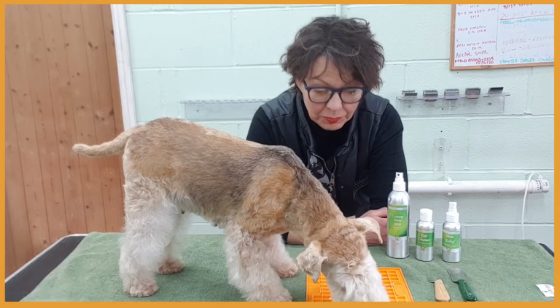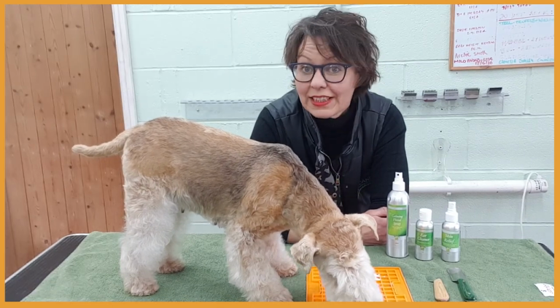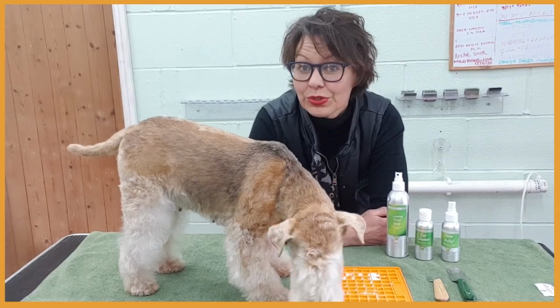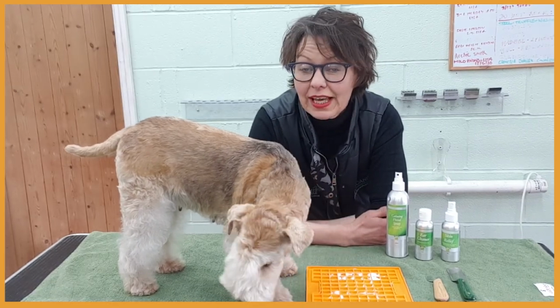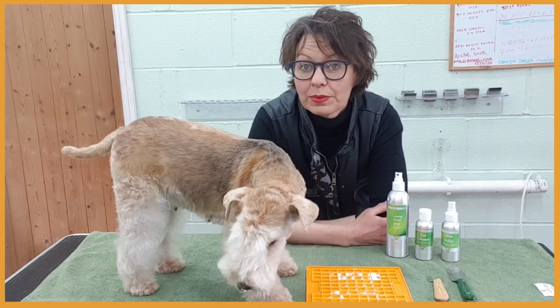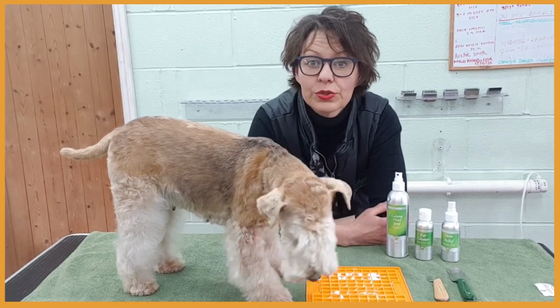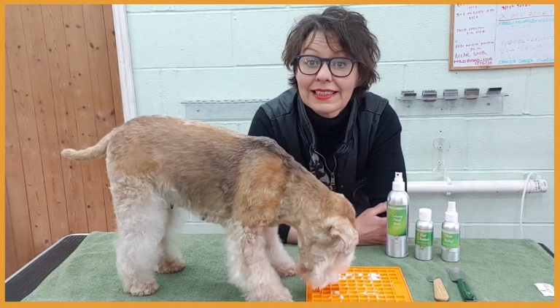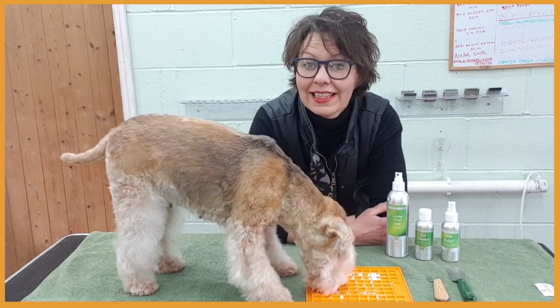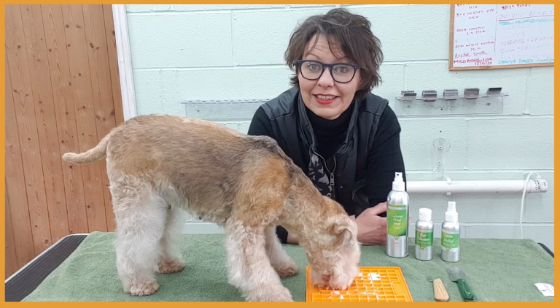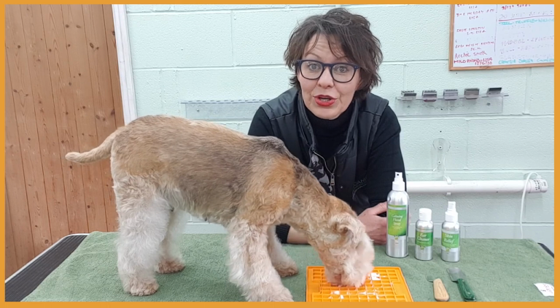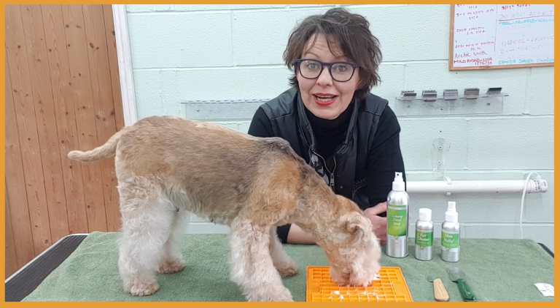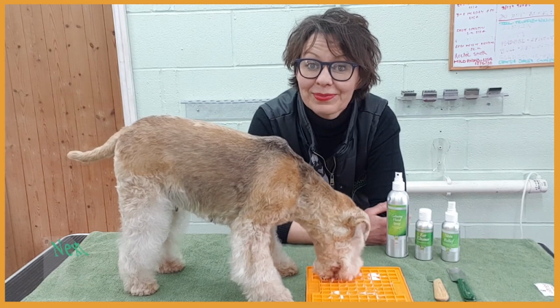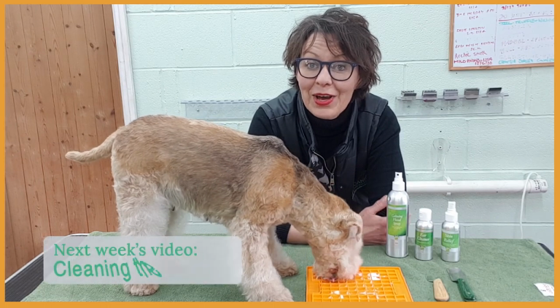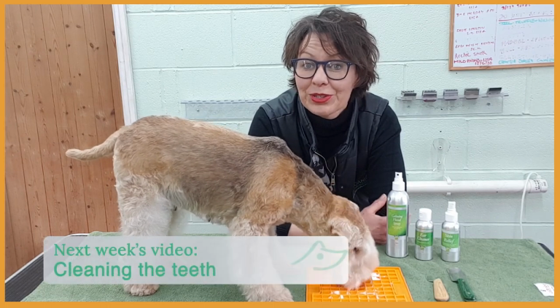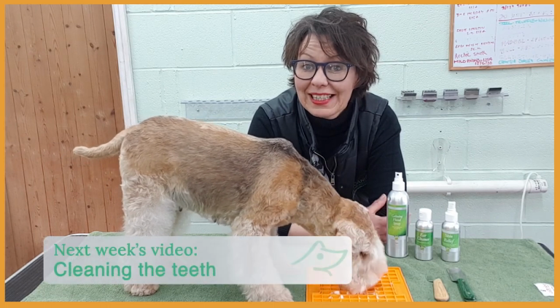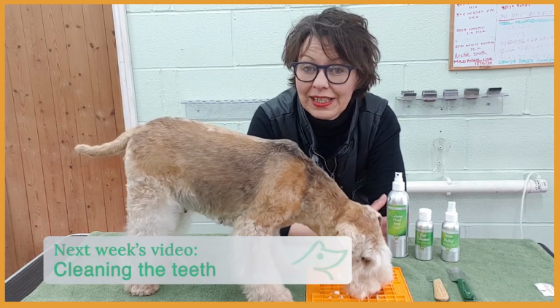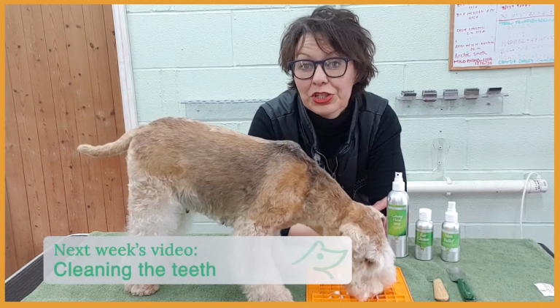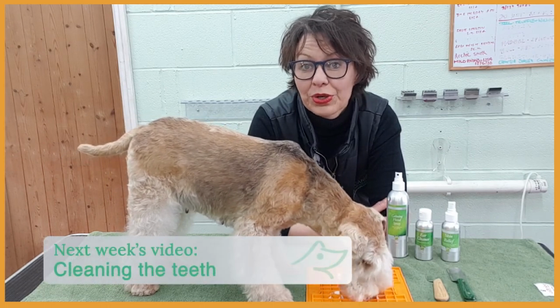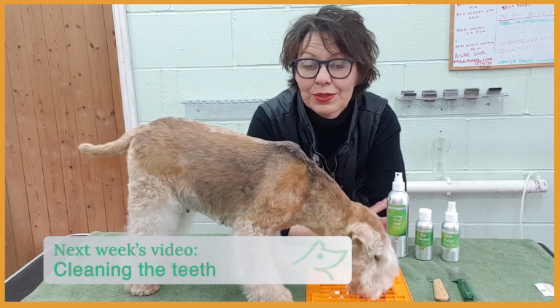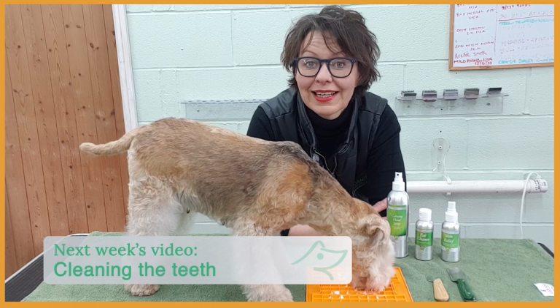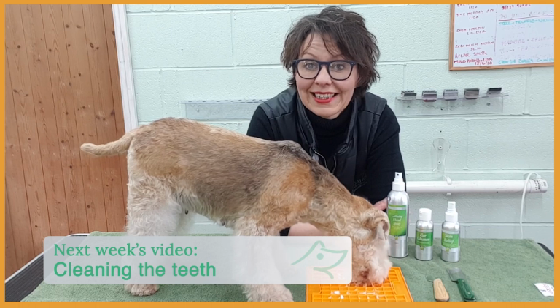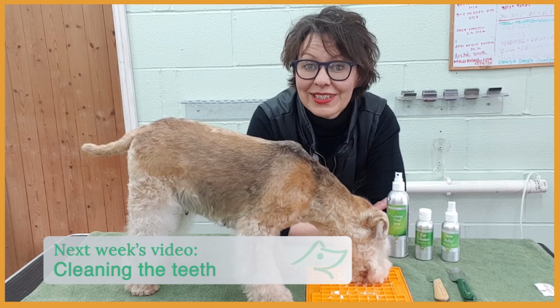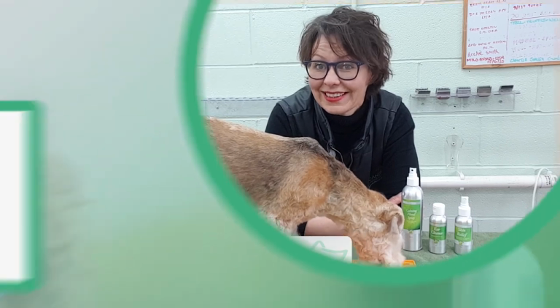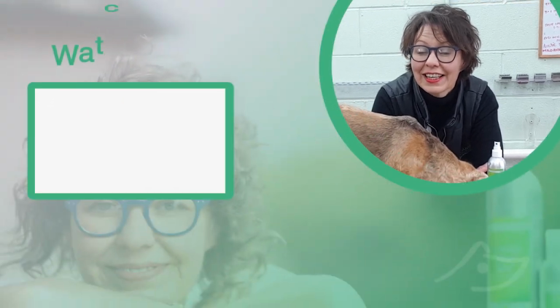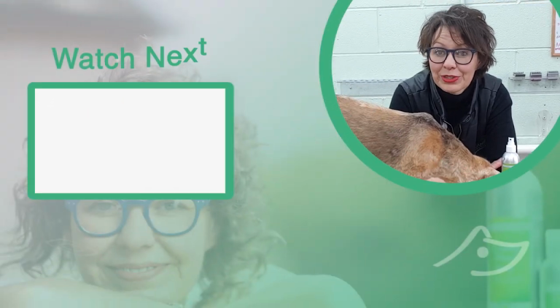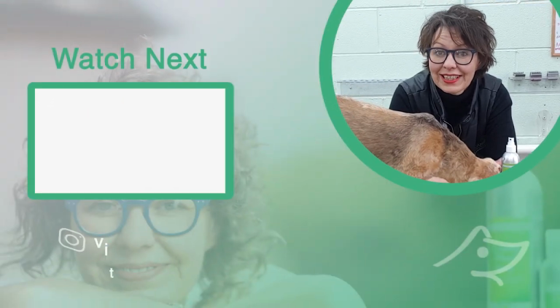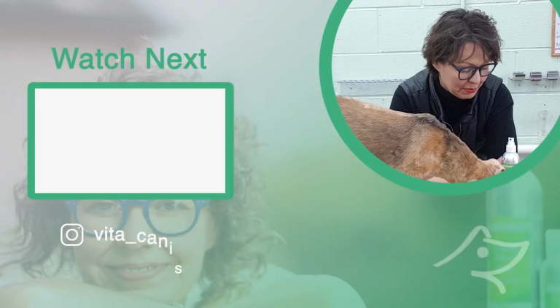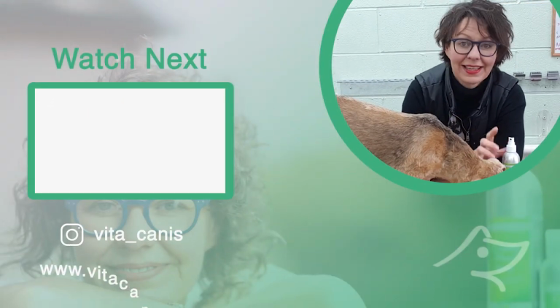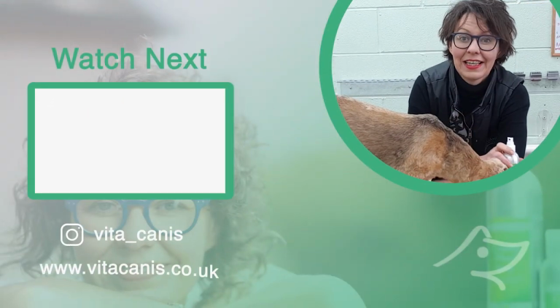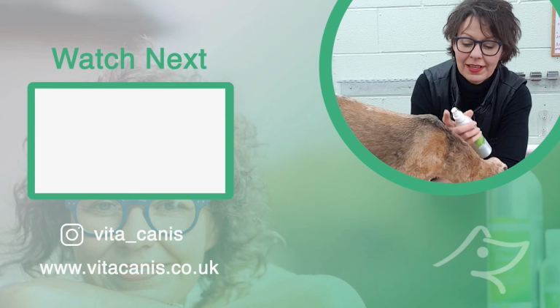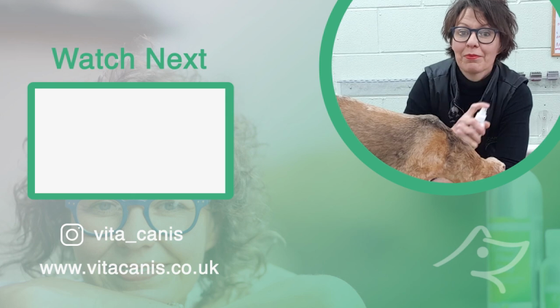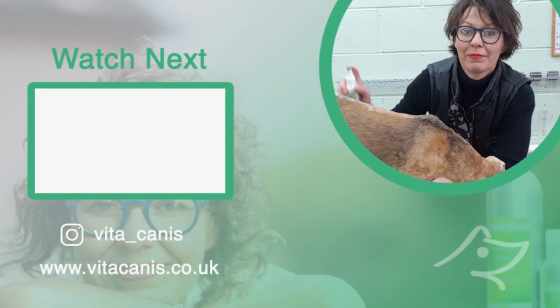So Adele had a nice bath, health checks on her ears, nails, and paws, and now she's enjoying a bit of soft cheese from the licky mat. What I didn't do today and normally do is clean her teeth, so I hope you join me next week when I'll show you how to clean a dog's teeth. Thanks for watching and remember Vita Canis aromatherapy.